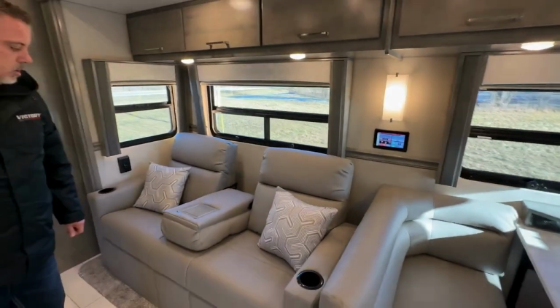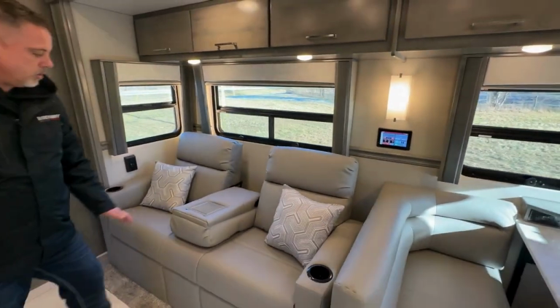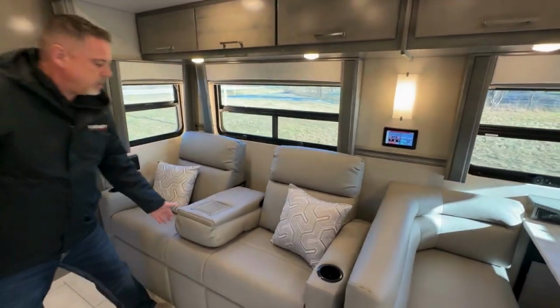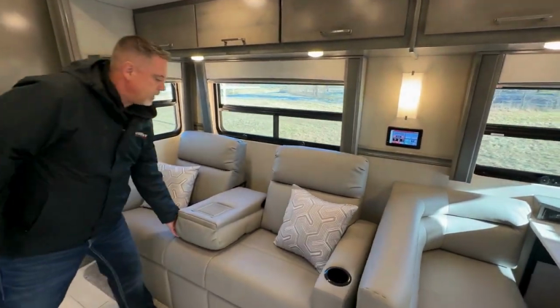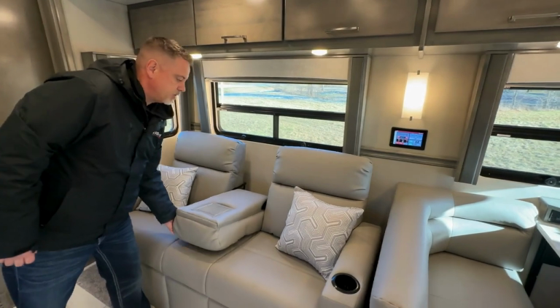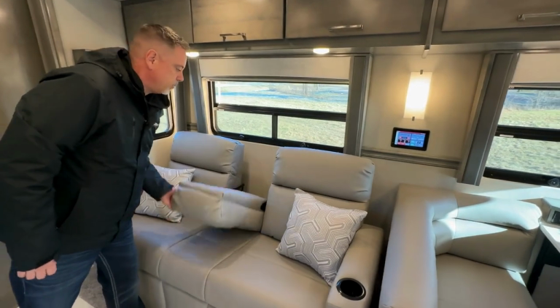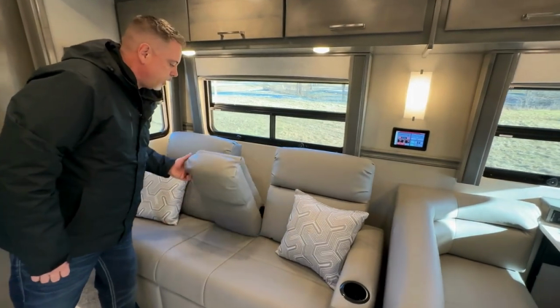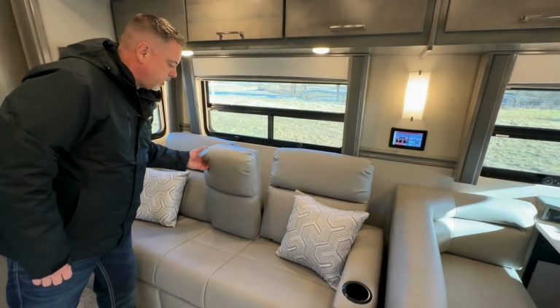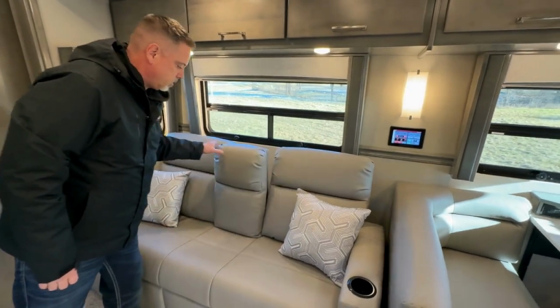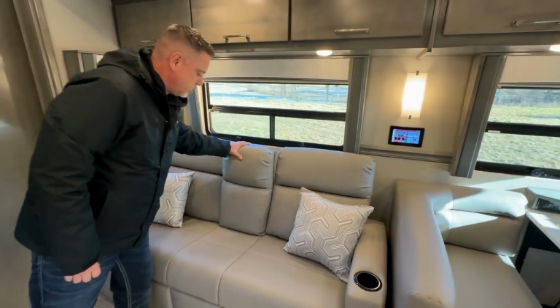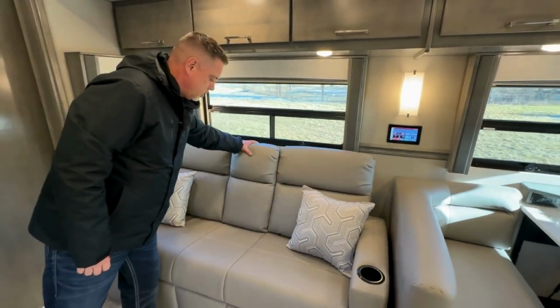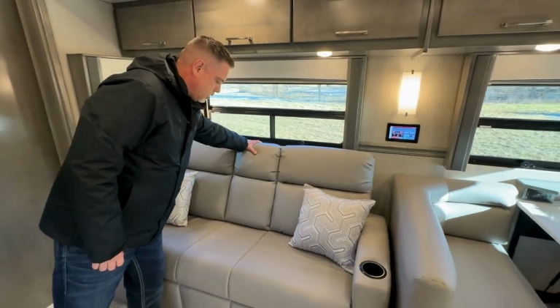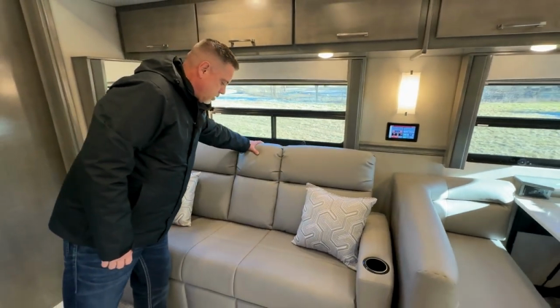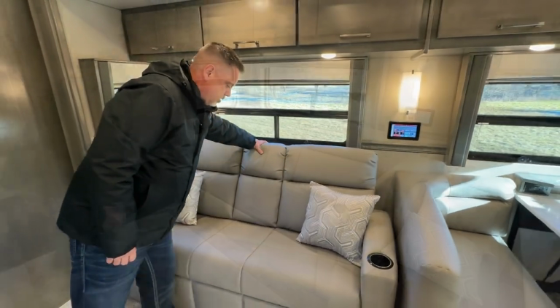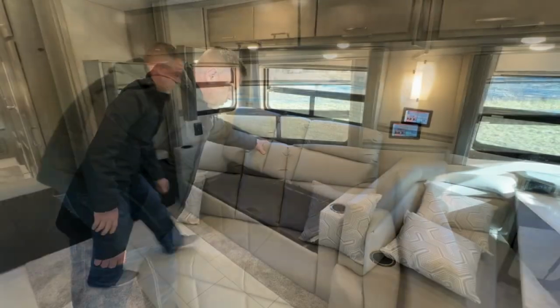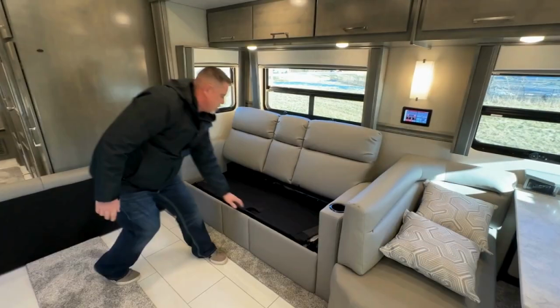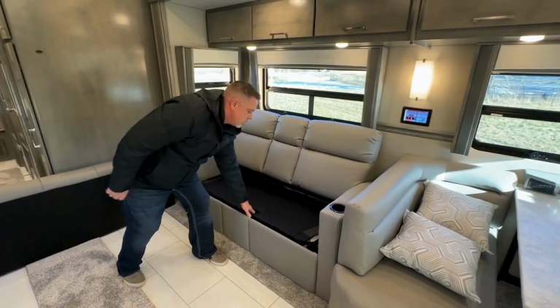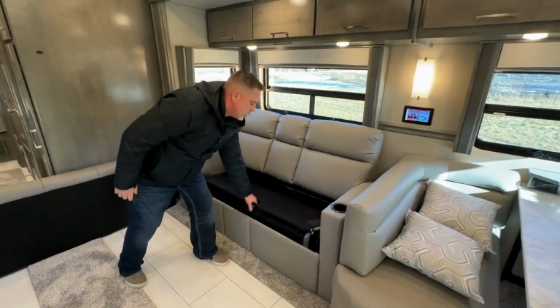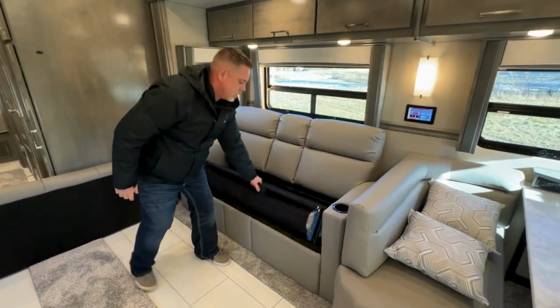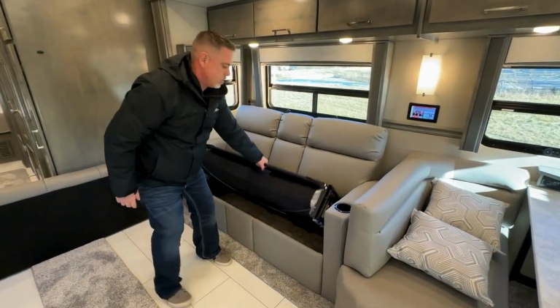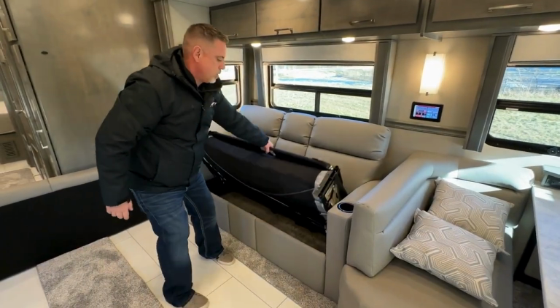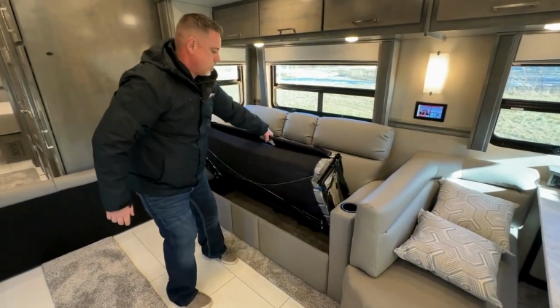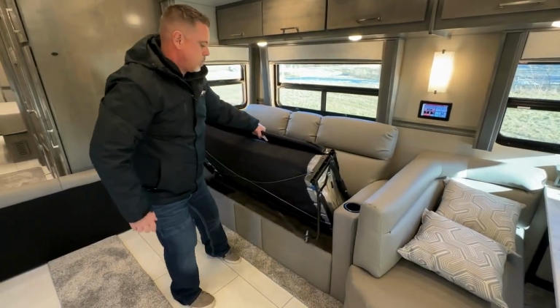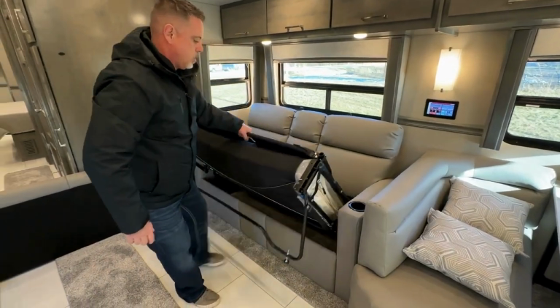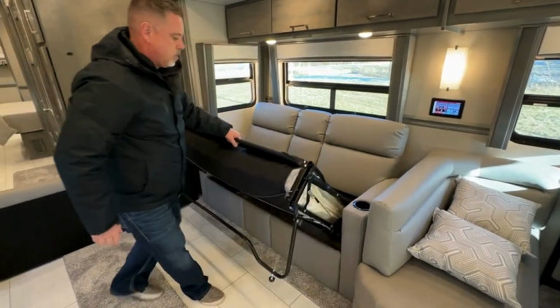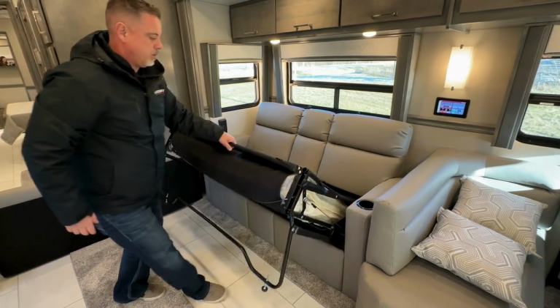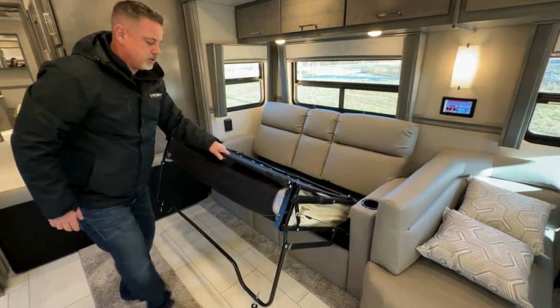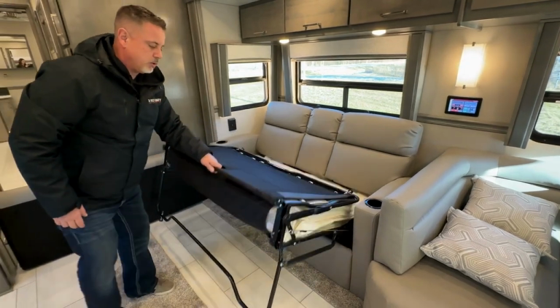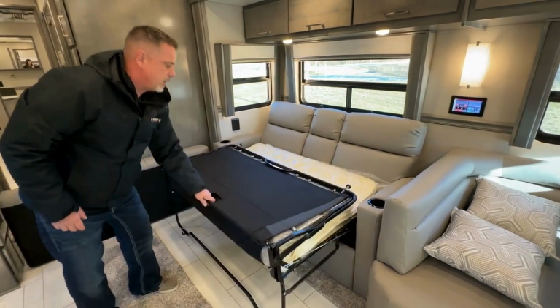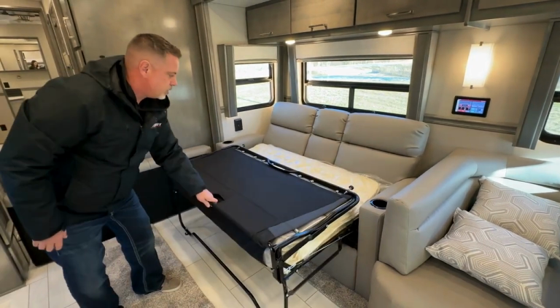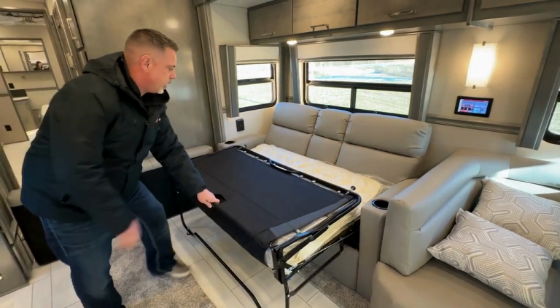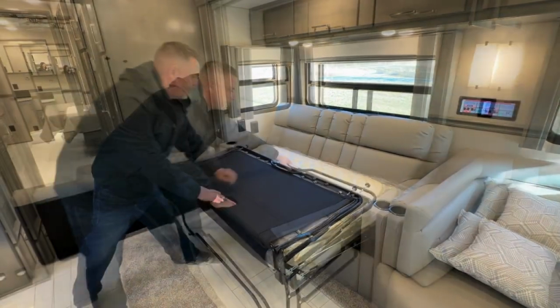Right here we have a sleeper sofa. It just folds down to a nice bed.